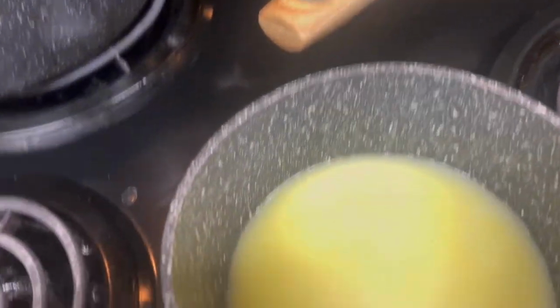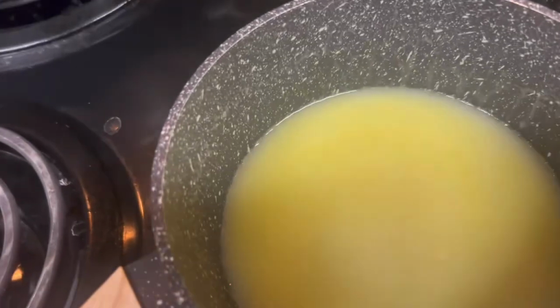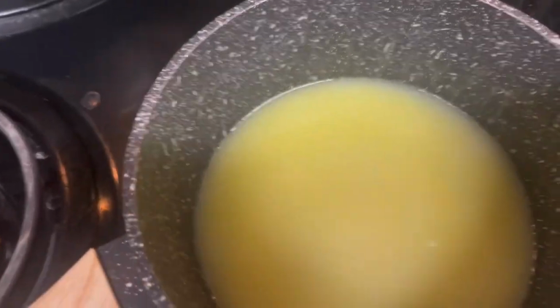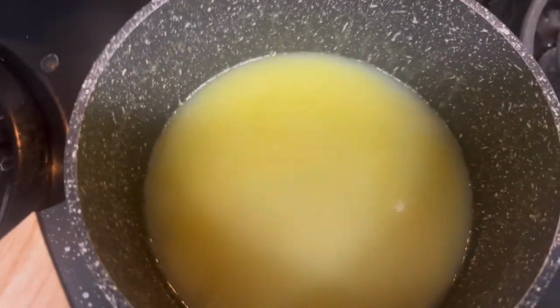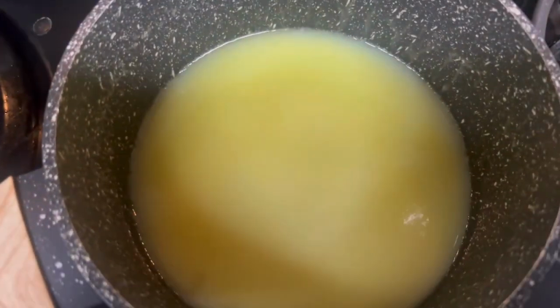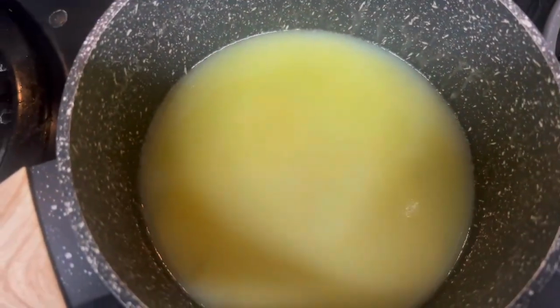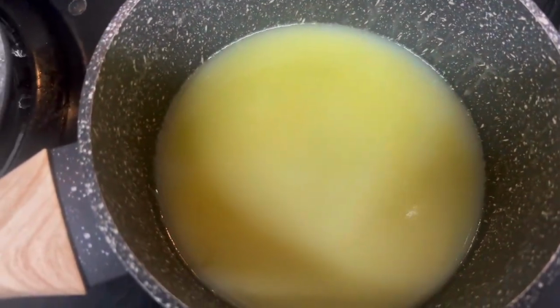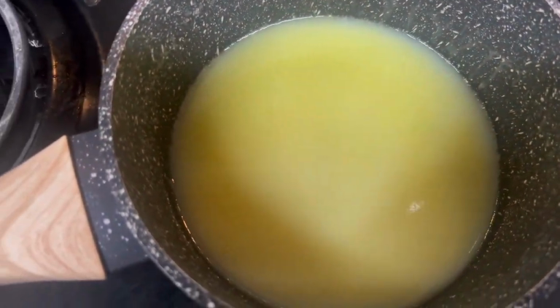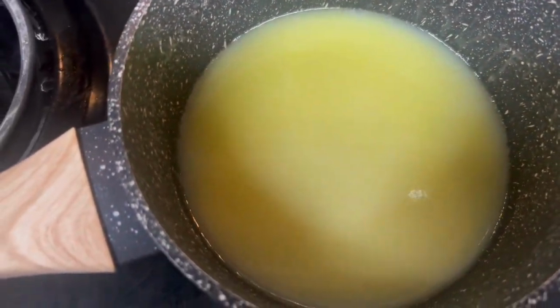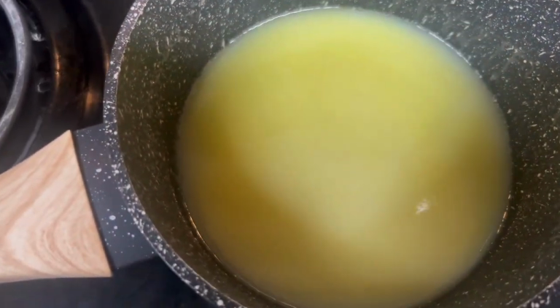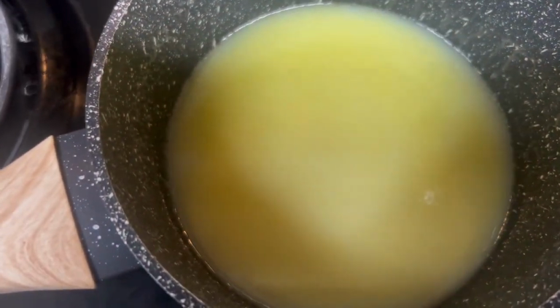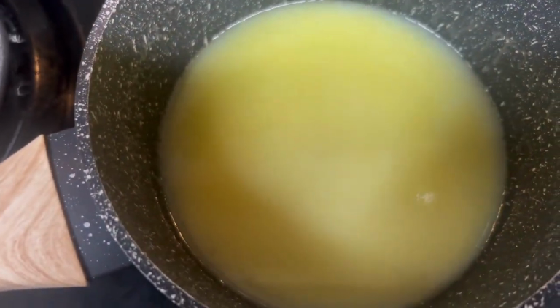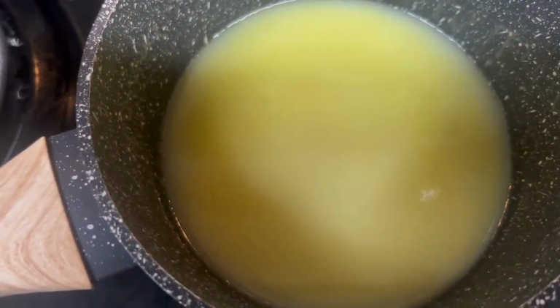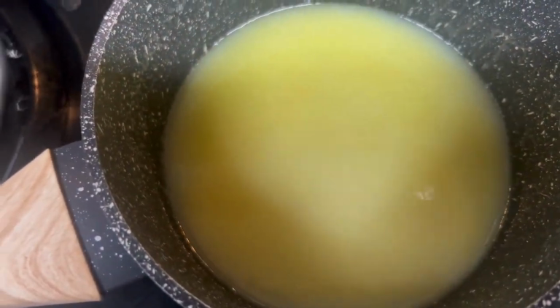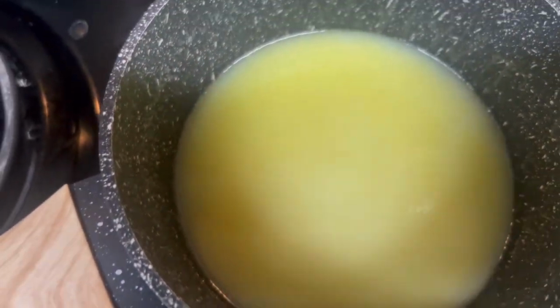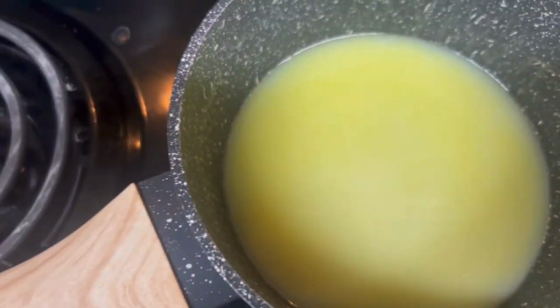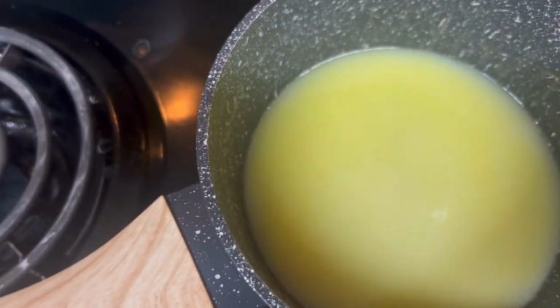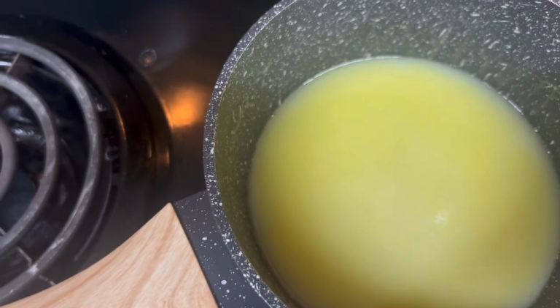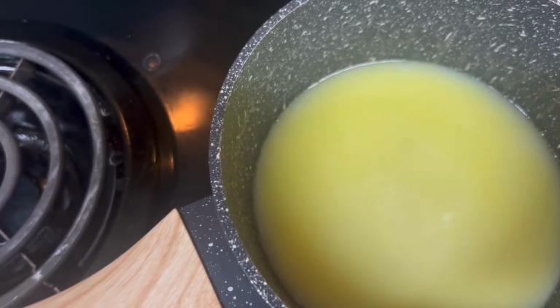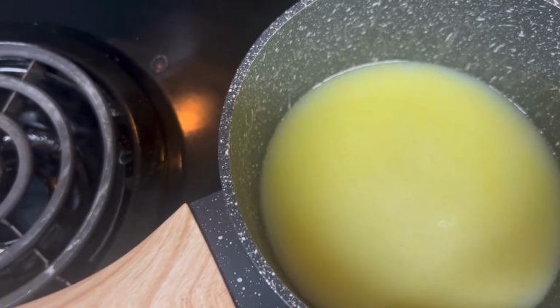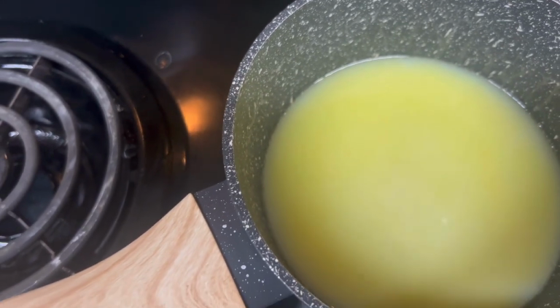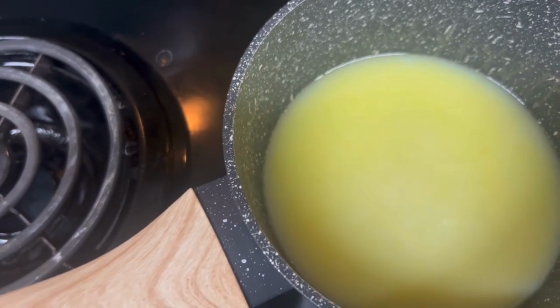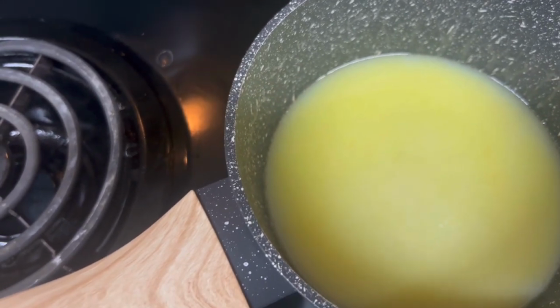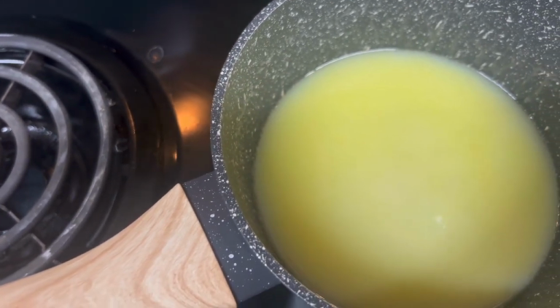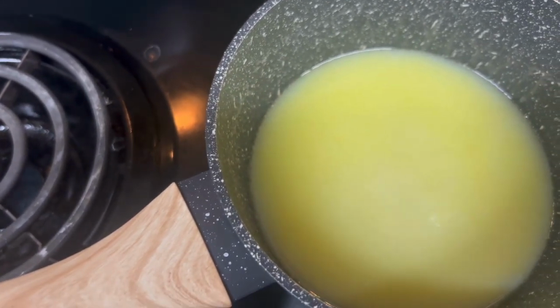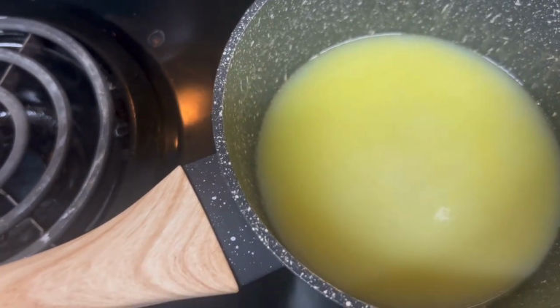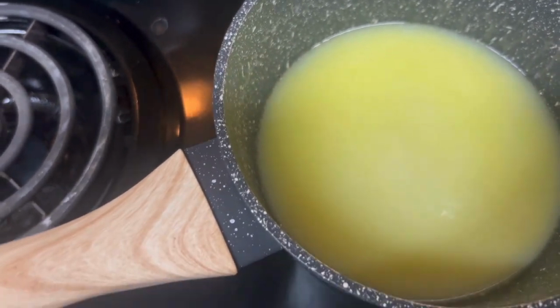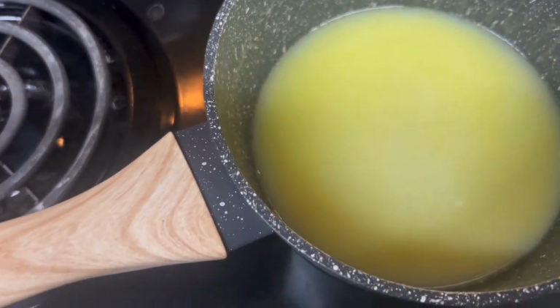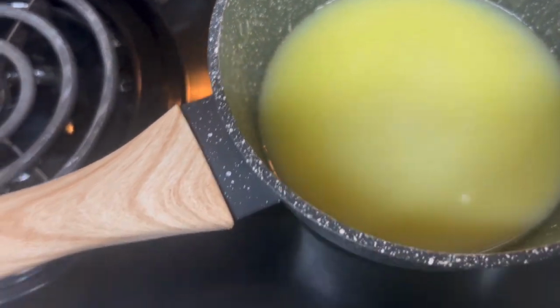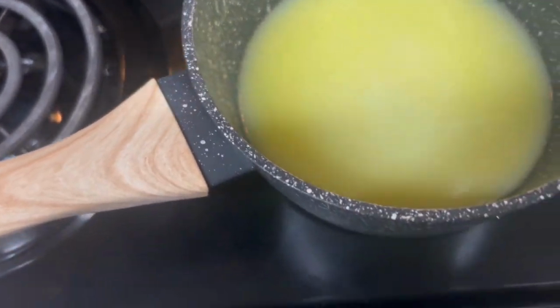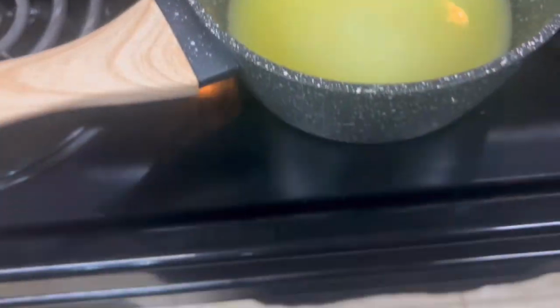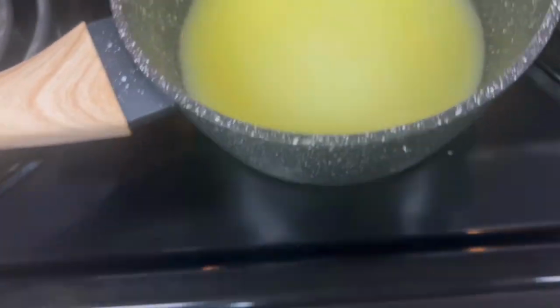Alright, that's how the caramel sauce looks. Now we're just waiting on the apples that are in the oven.